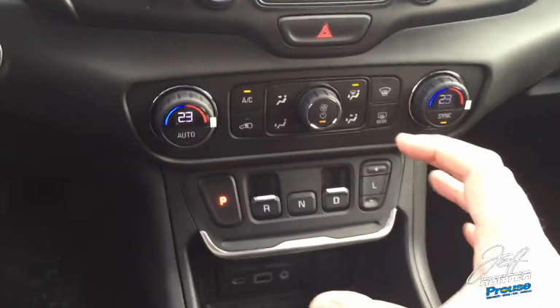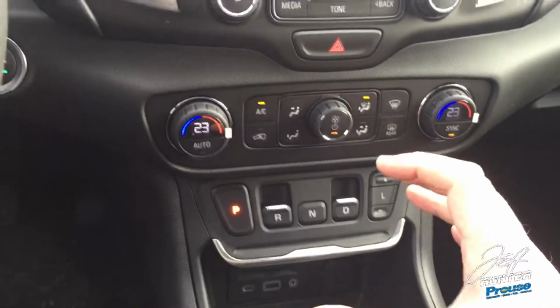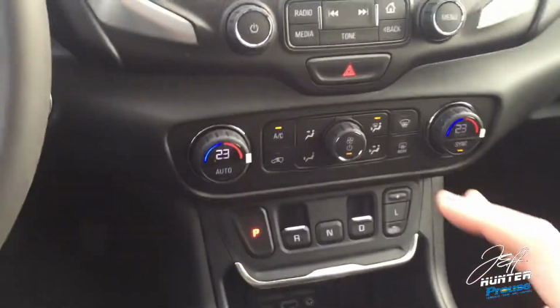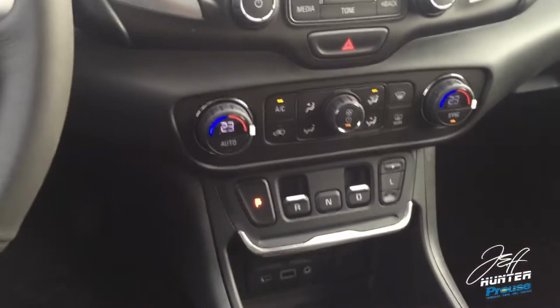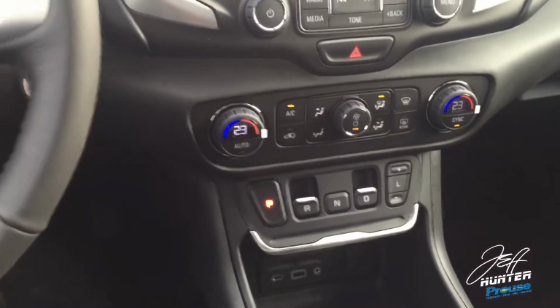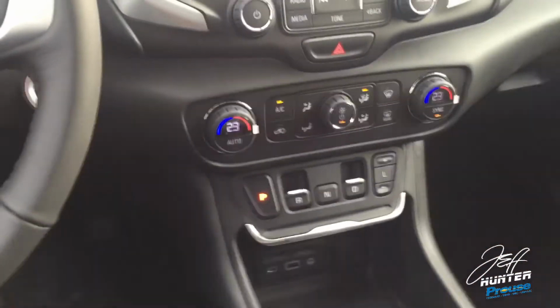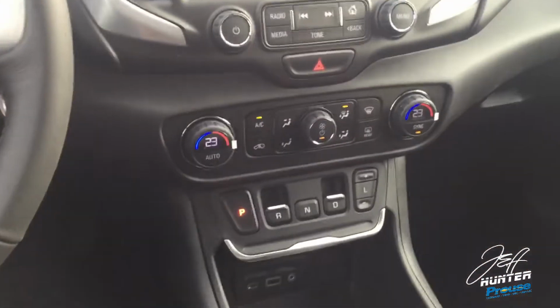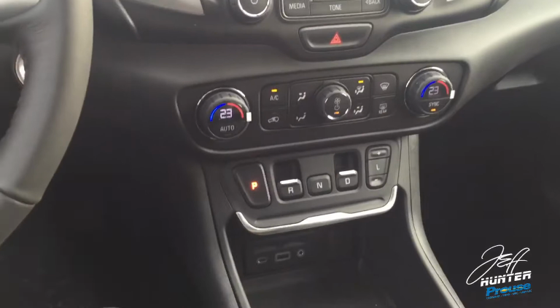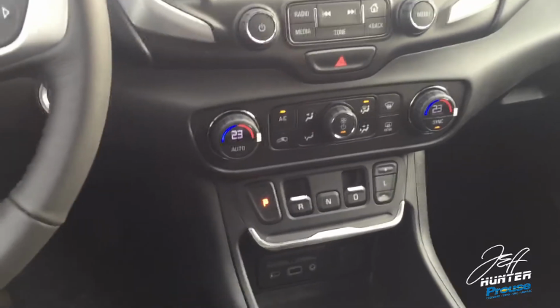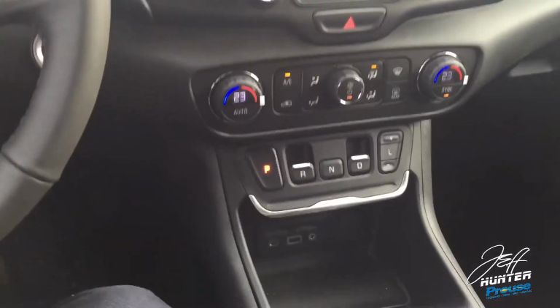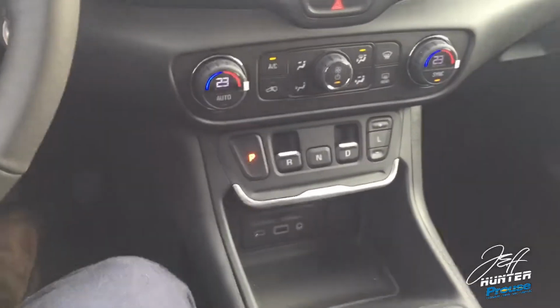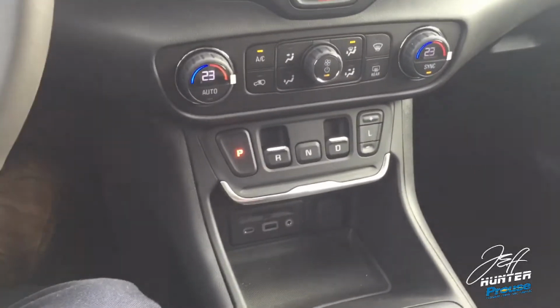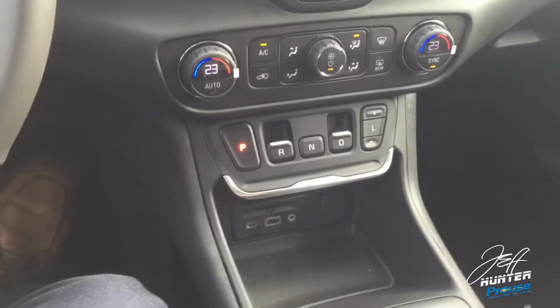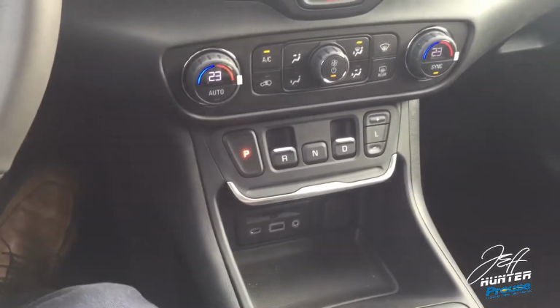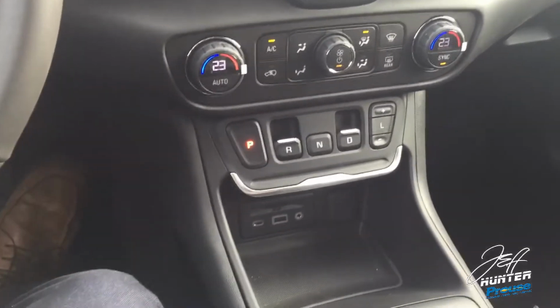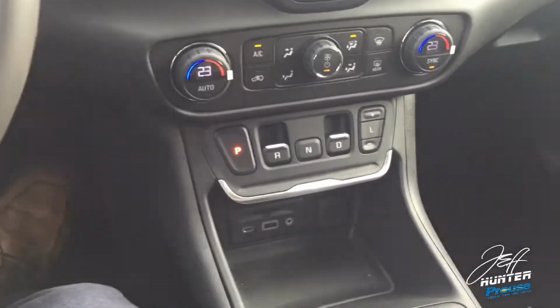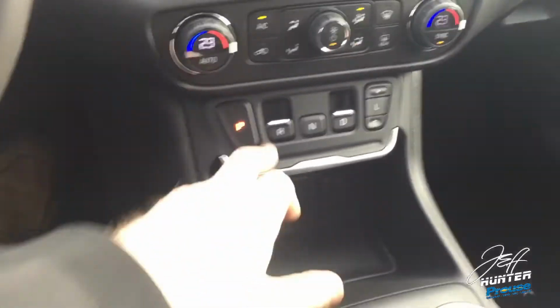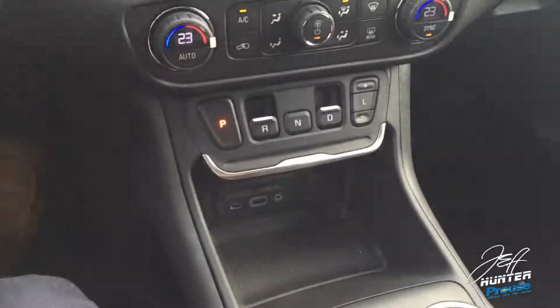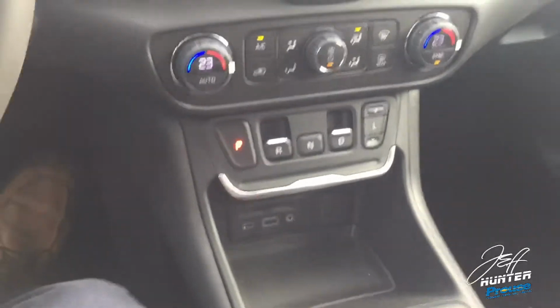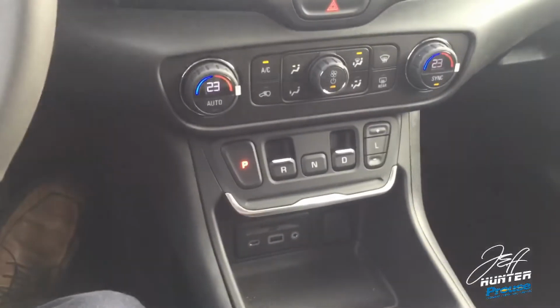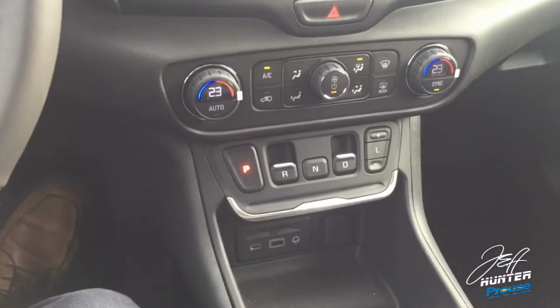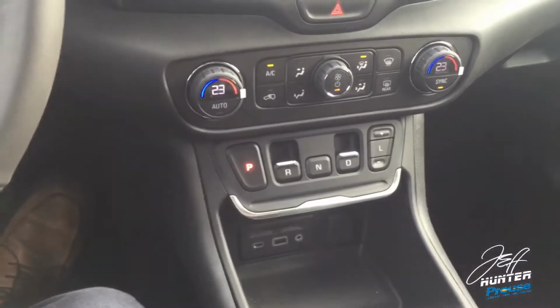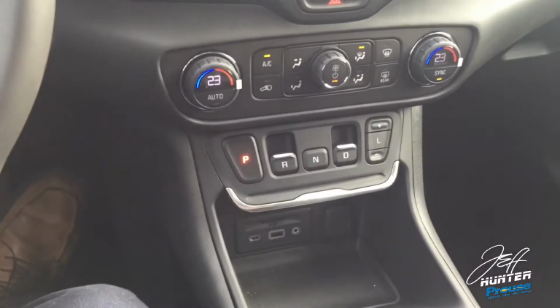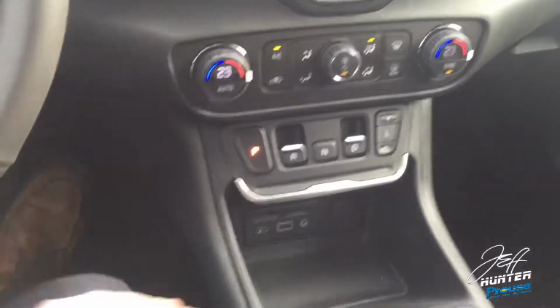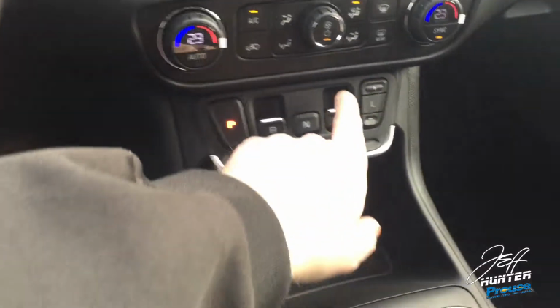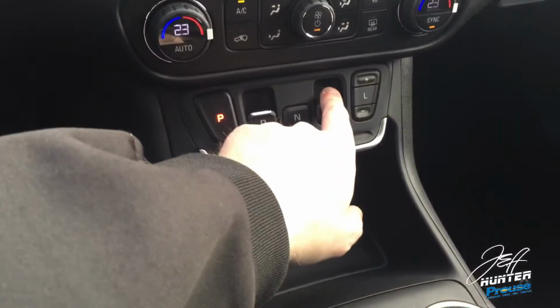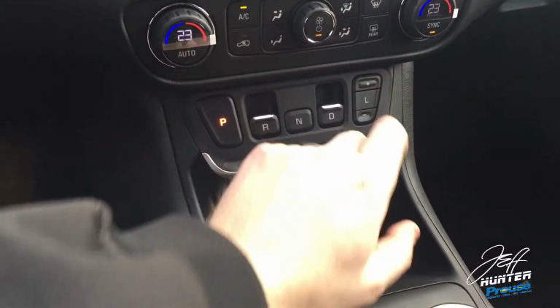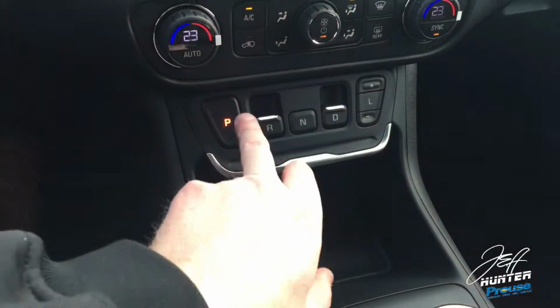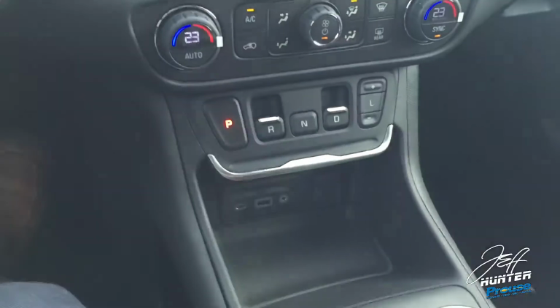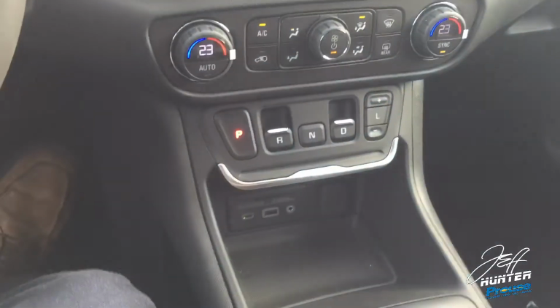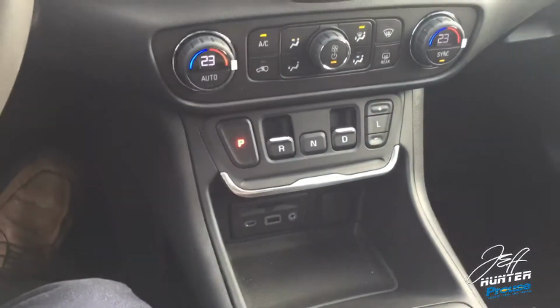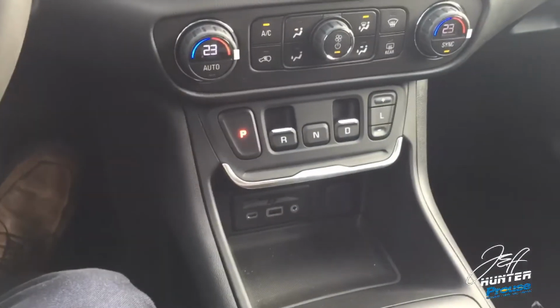Now one of the concerns people had: what happens if I'm in drive and somebody hits reverse? If you're going 10 kilometers an hour or more, it will not allow the vehicle to go from drive back to reverse — it's a safeguard.